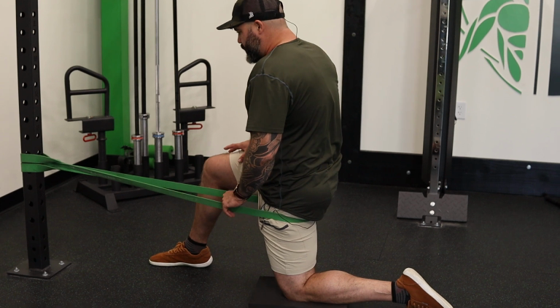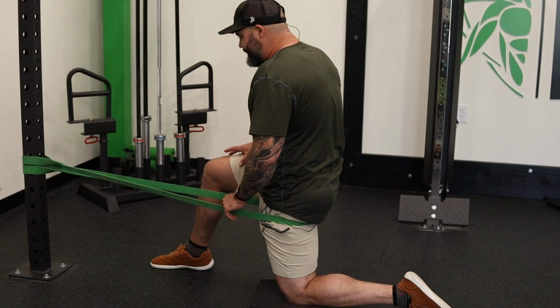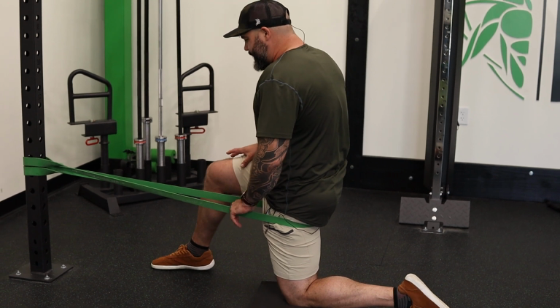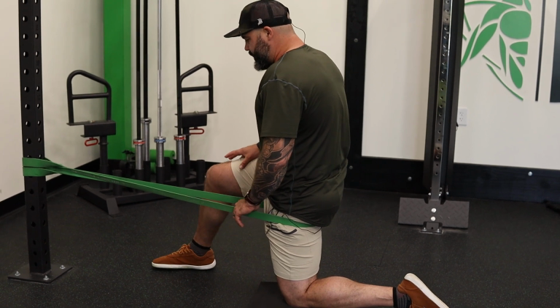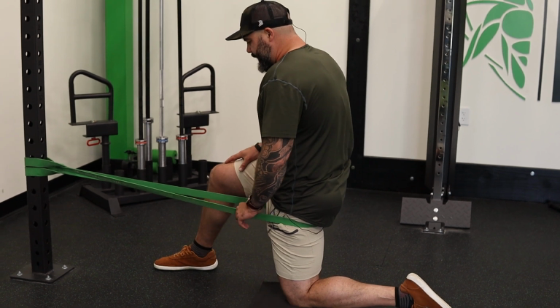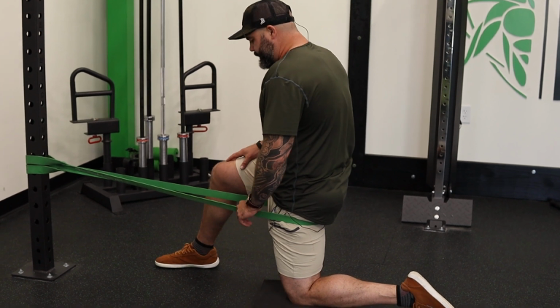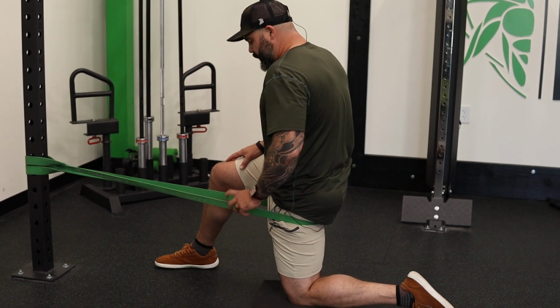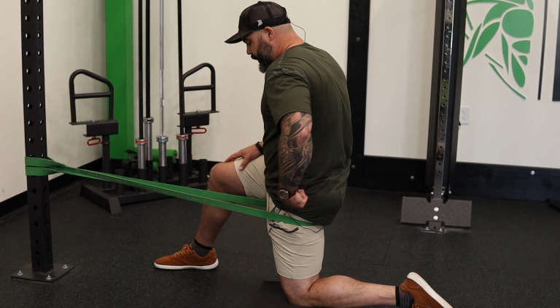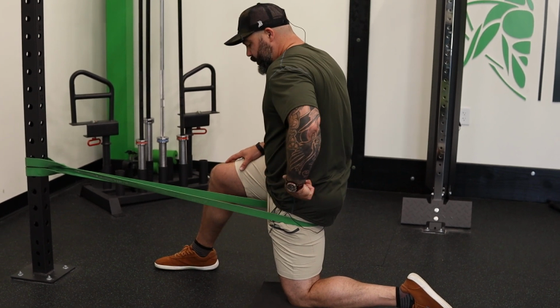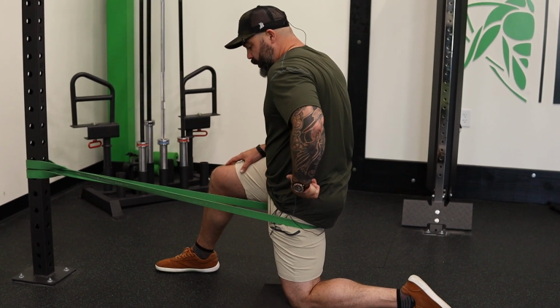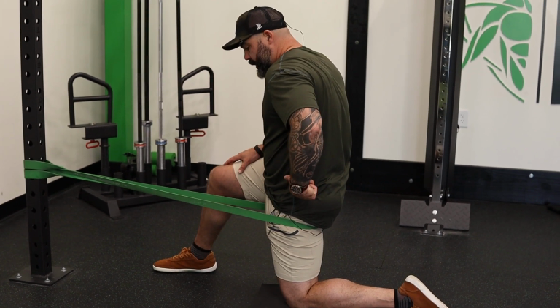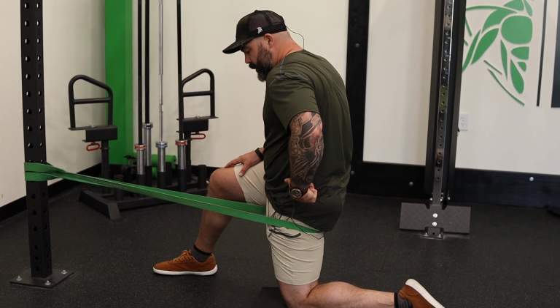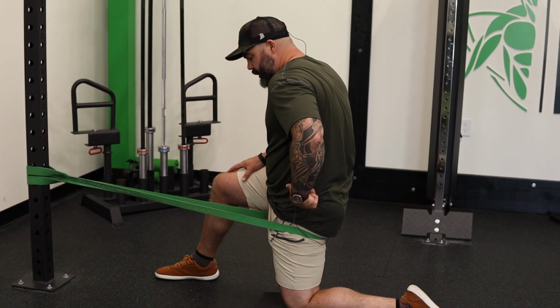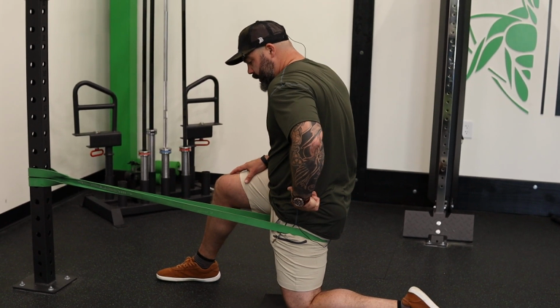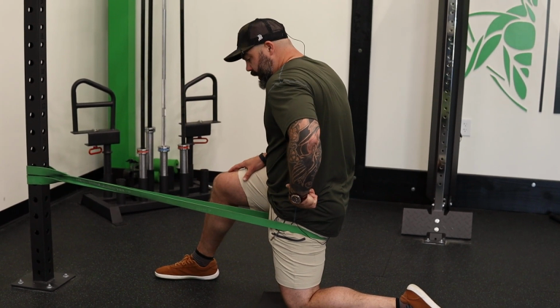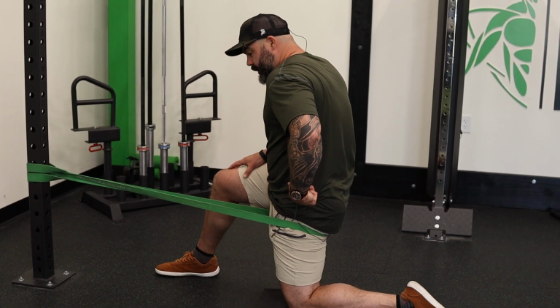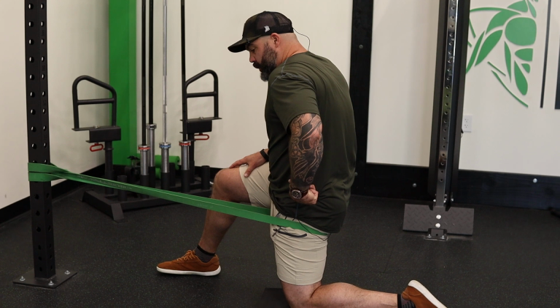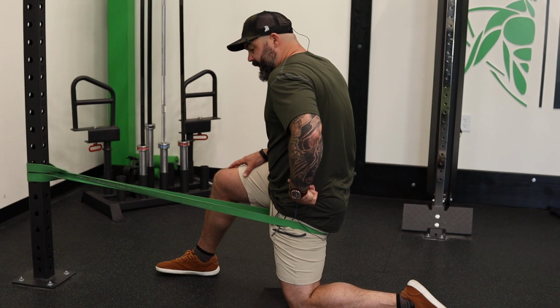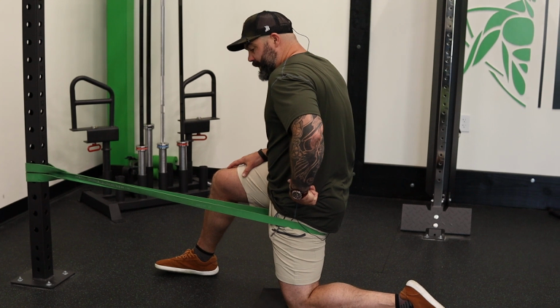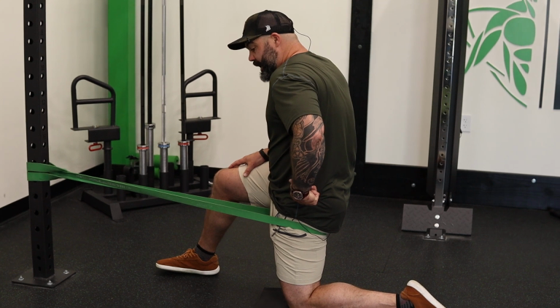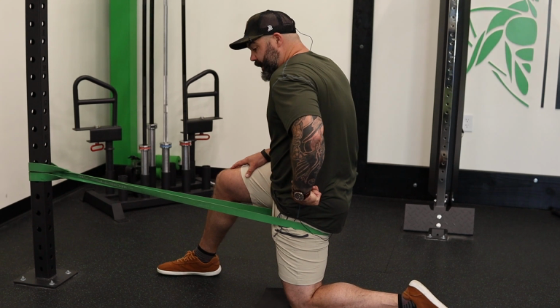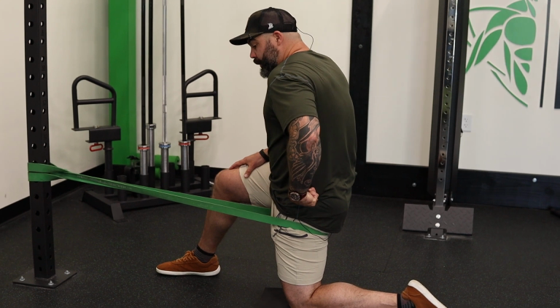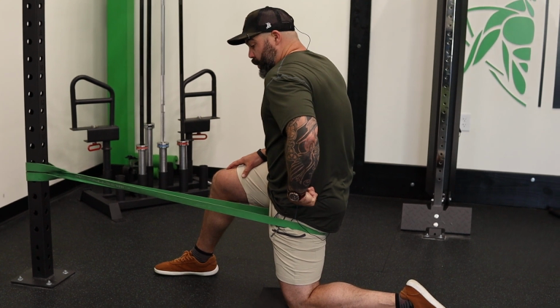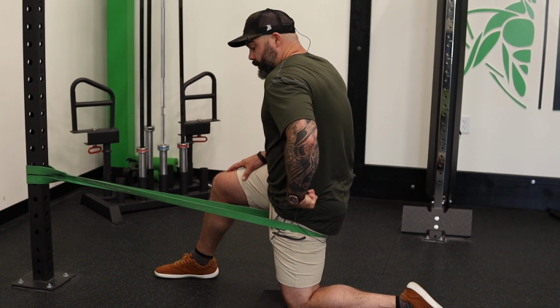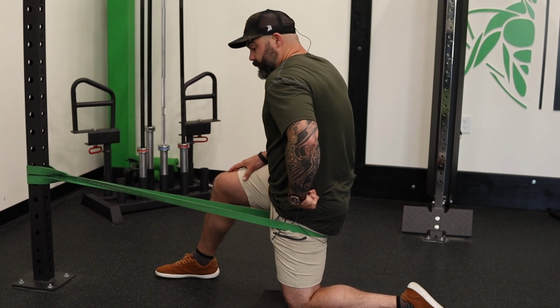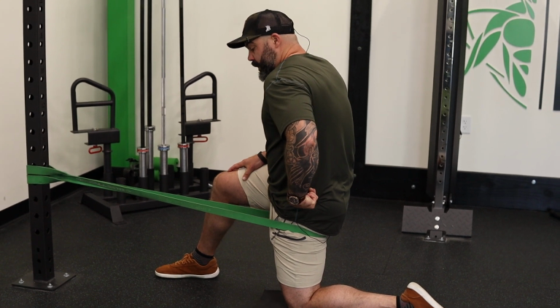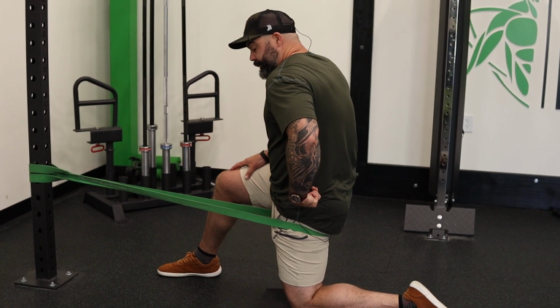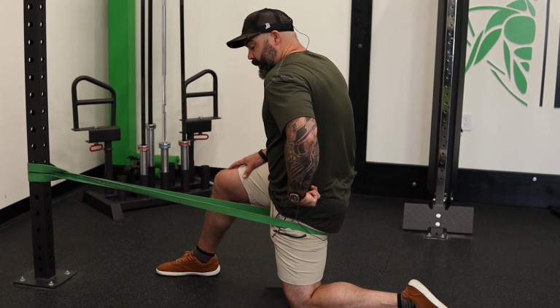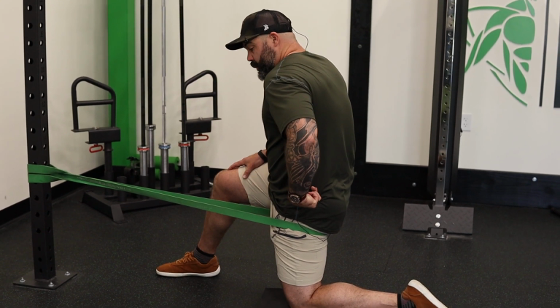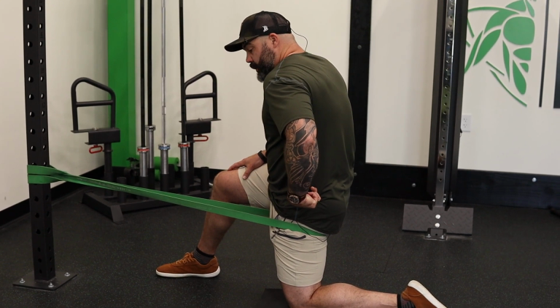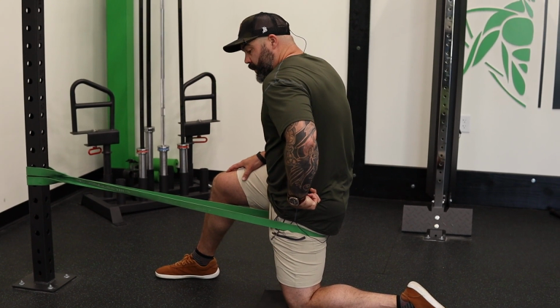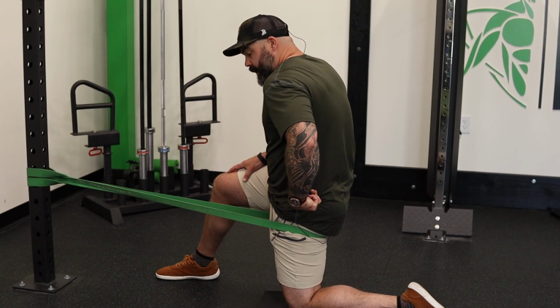Once you have that tension set, you're going to turn on the glute, and you're going to hold that for five, four, three, two, one.